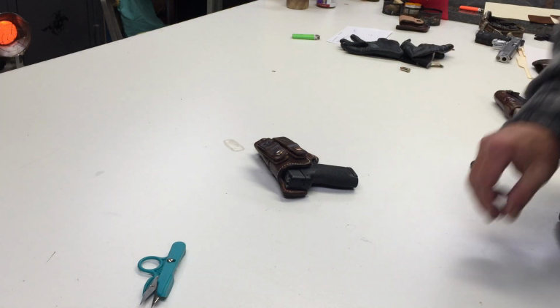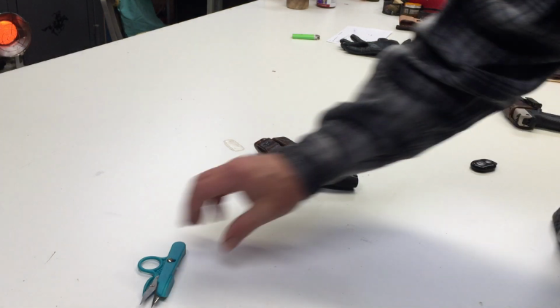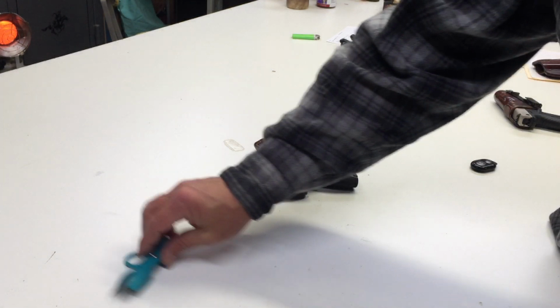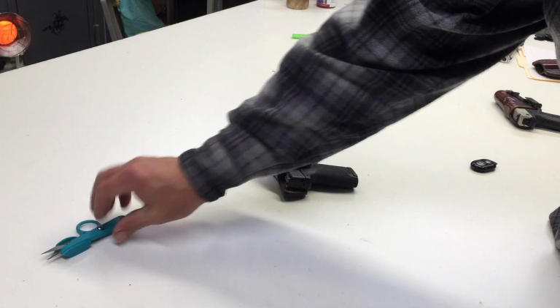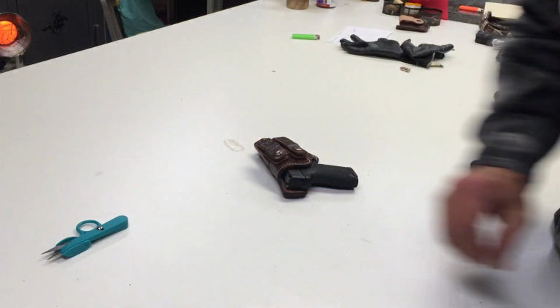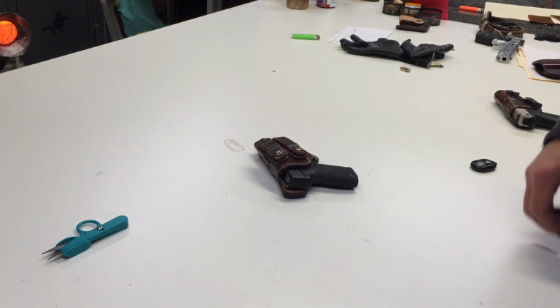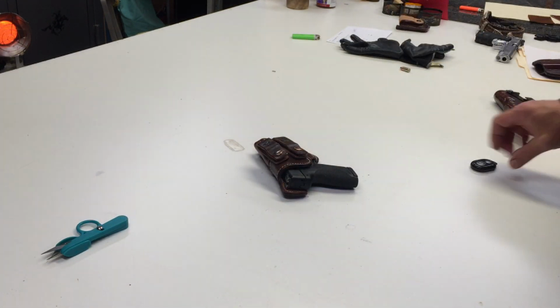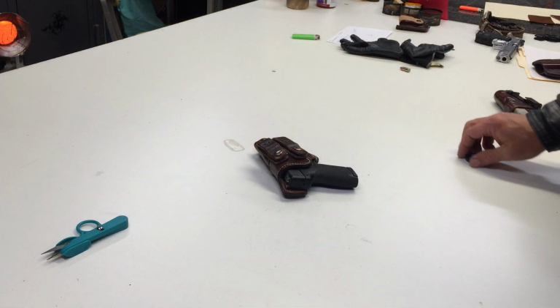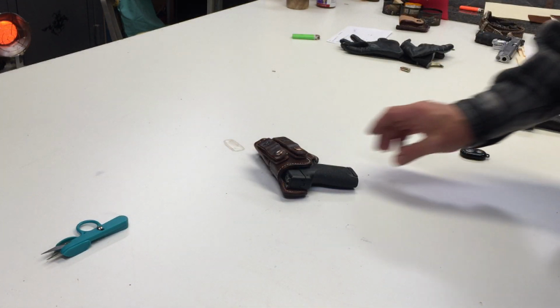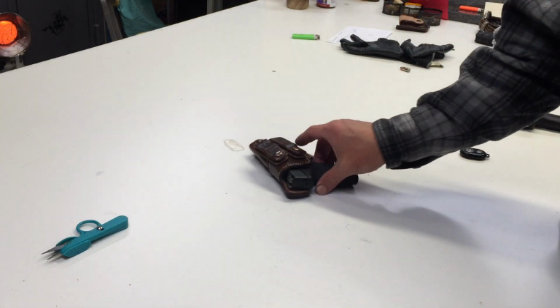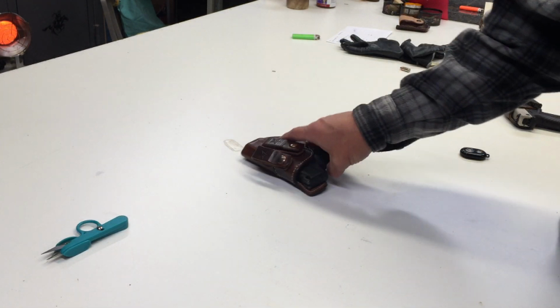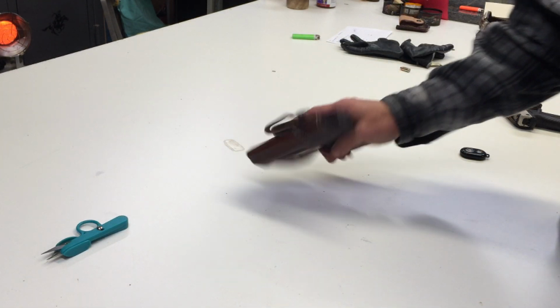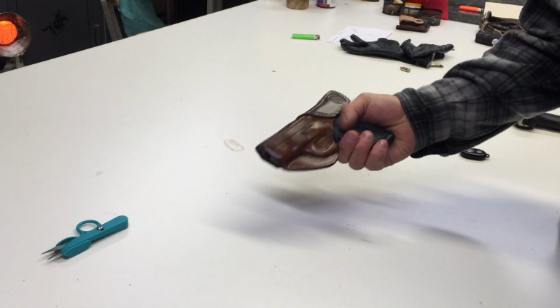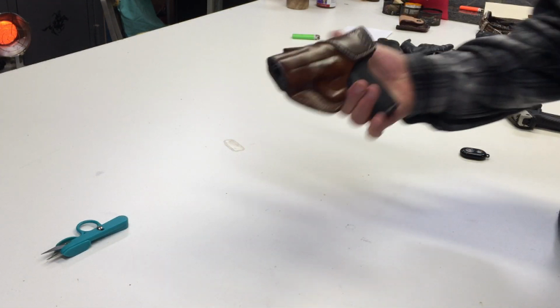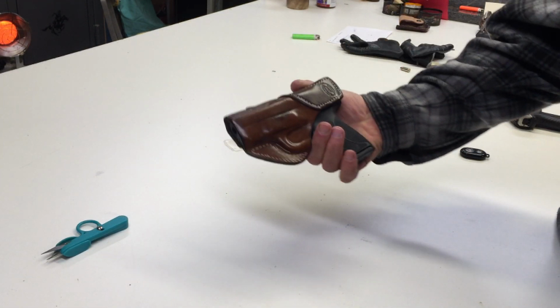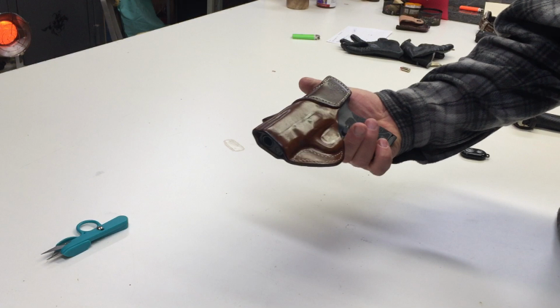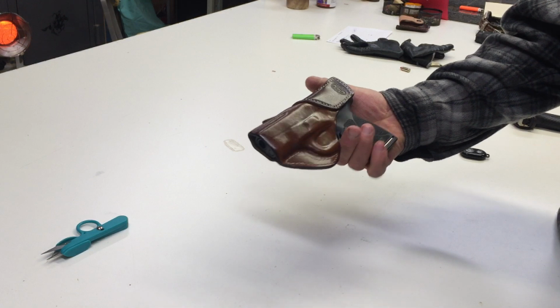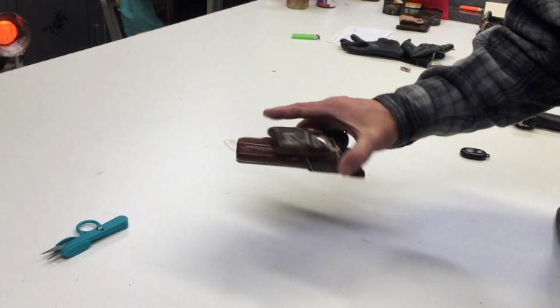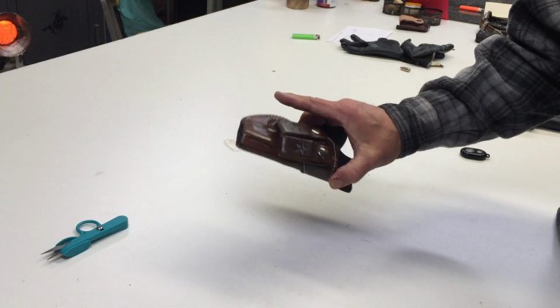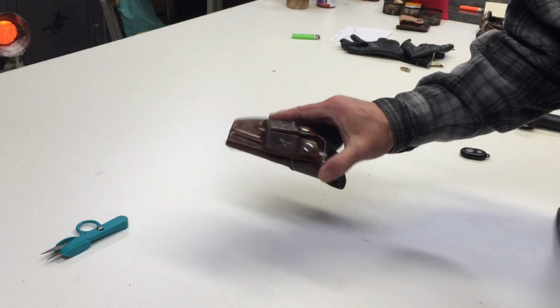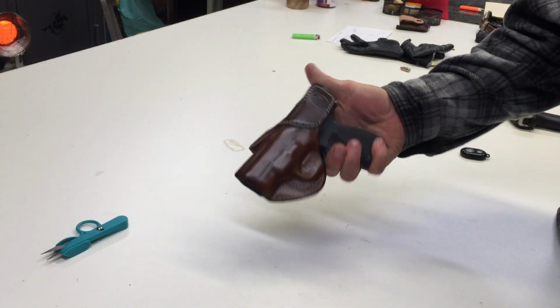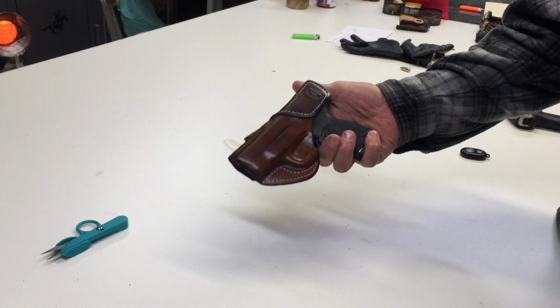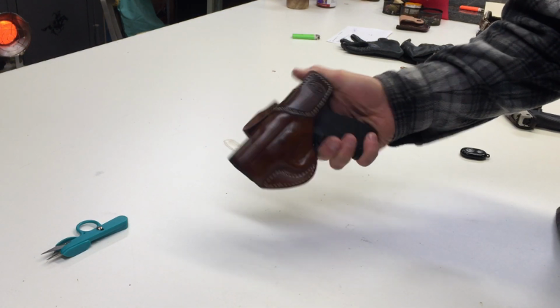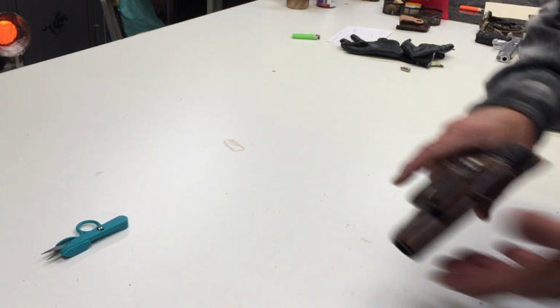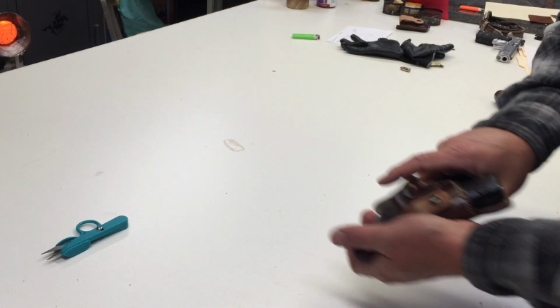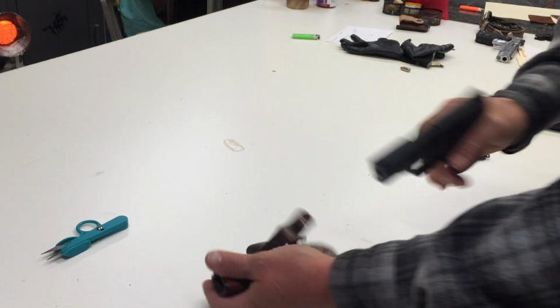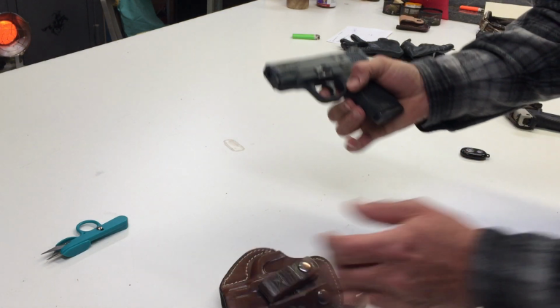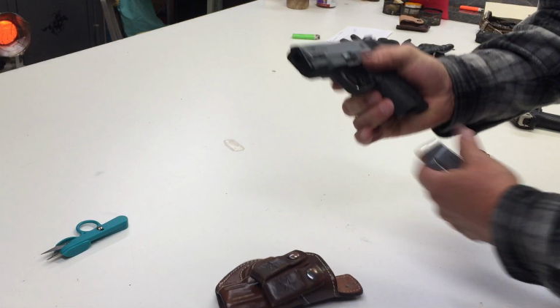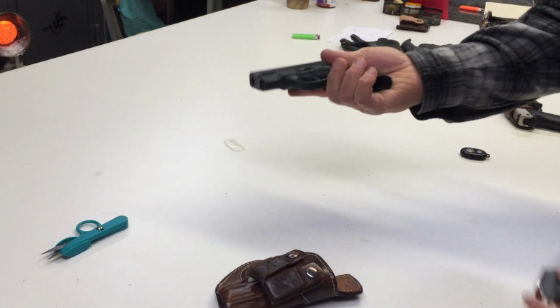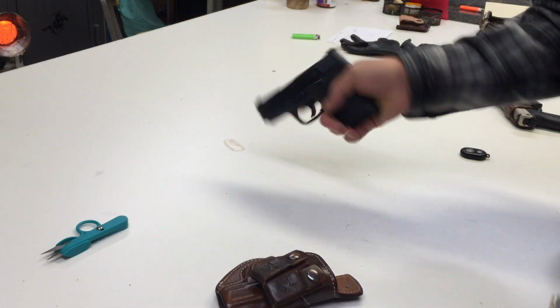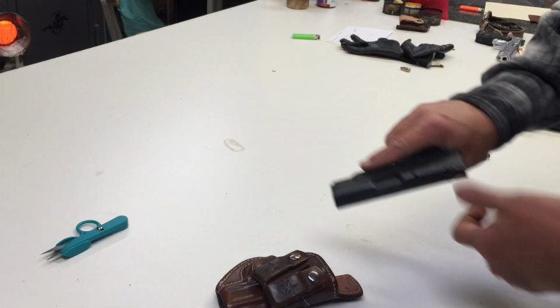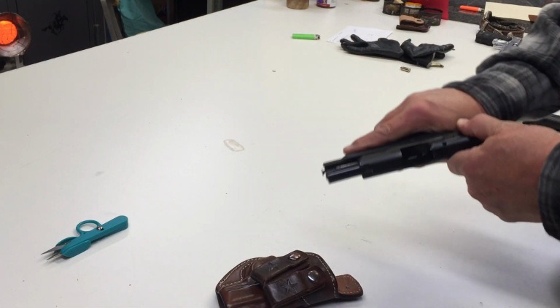I caught myself giving this speech at the gun show several times, and I was astonished at how many people were astonished at what I showed them. This is my daily carry gun, the MP Shield 45.